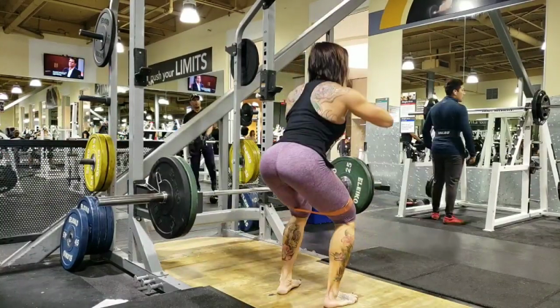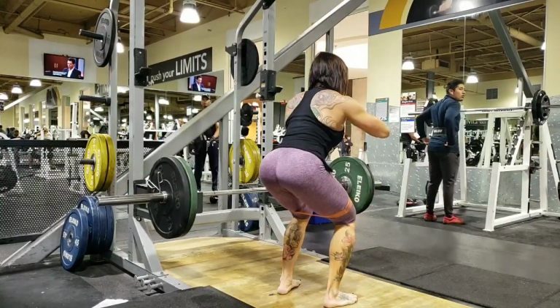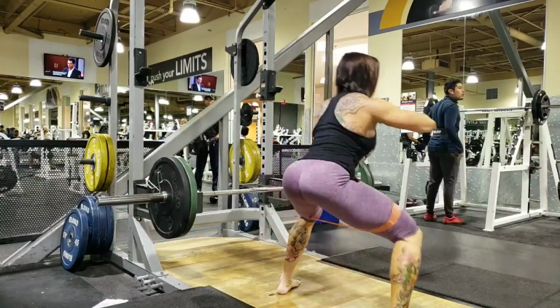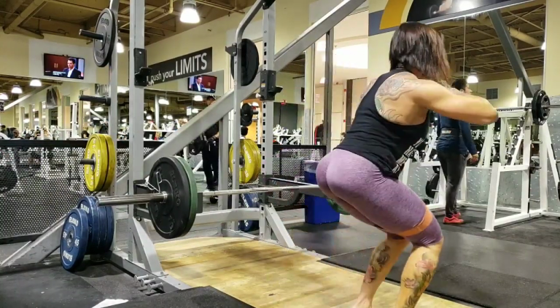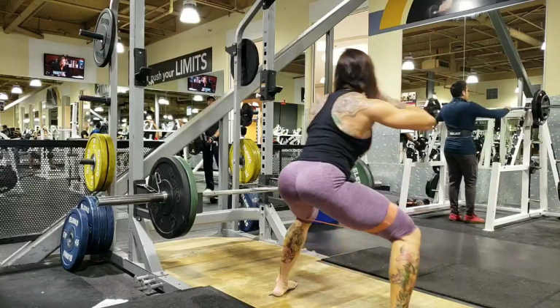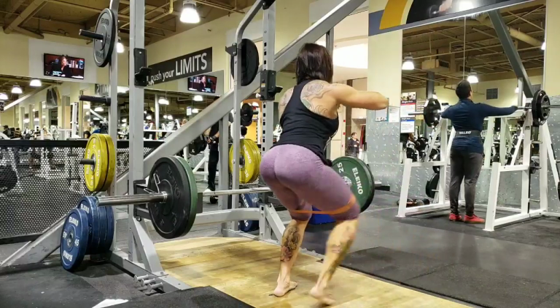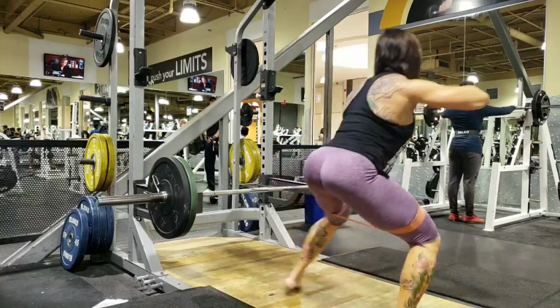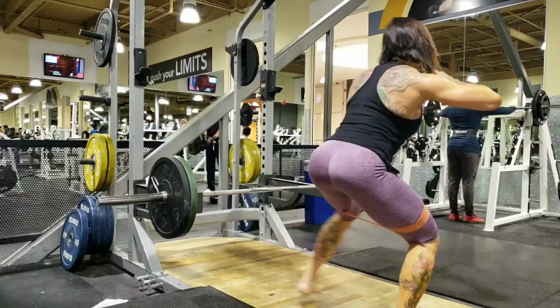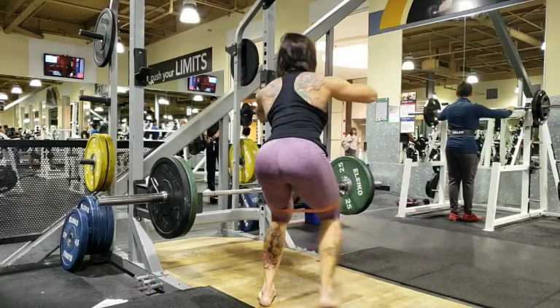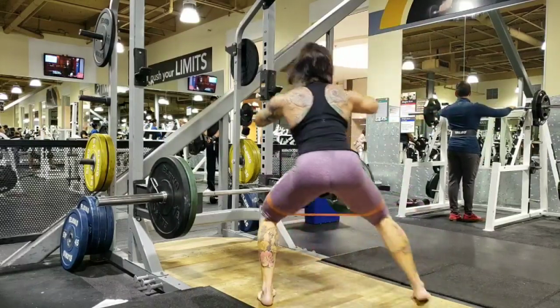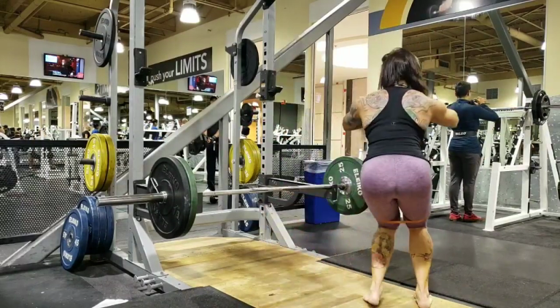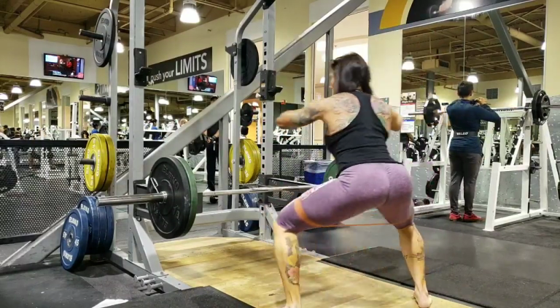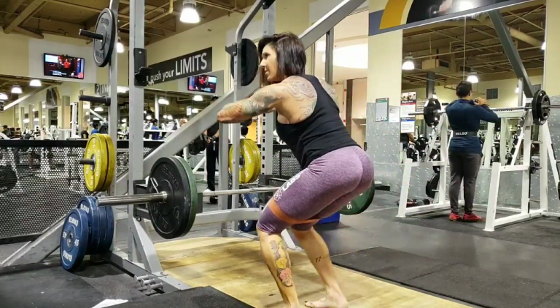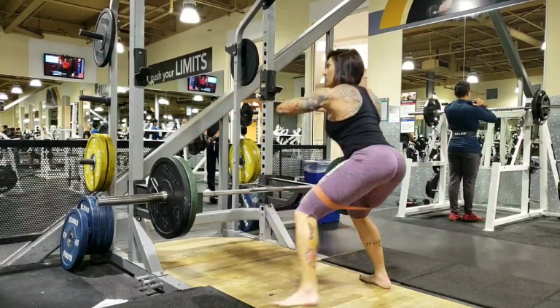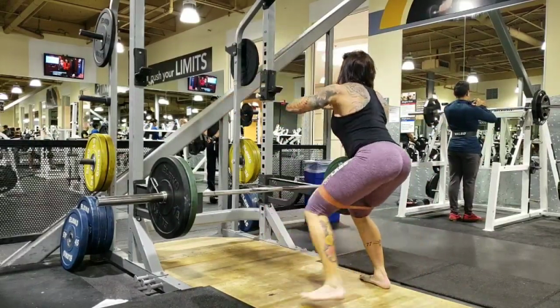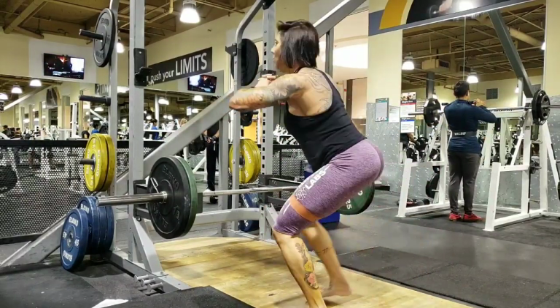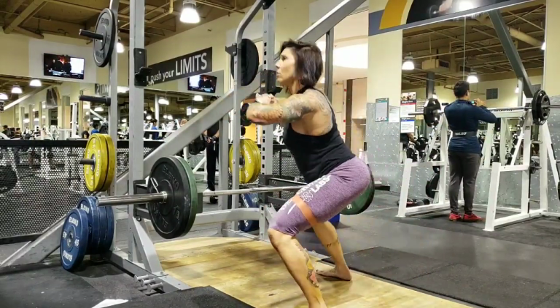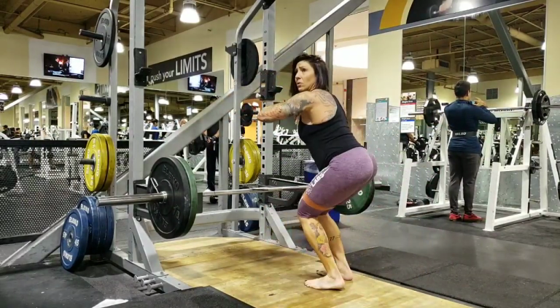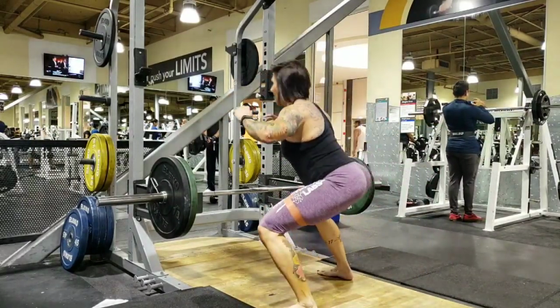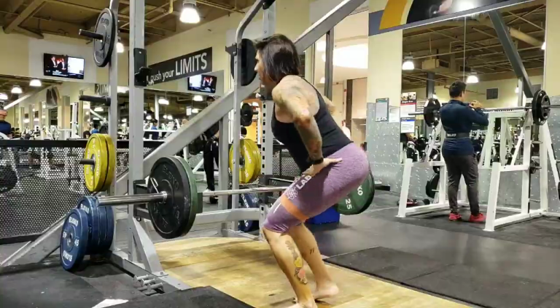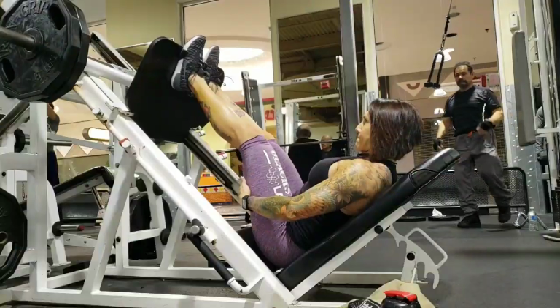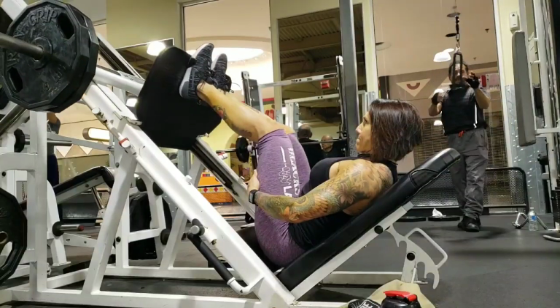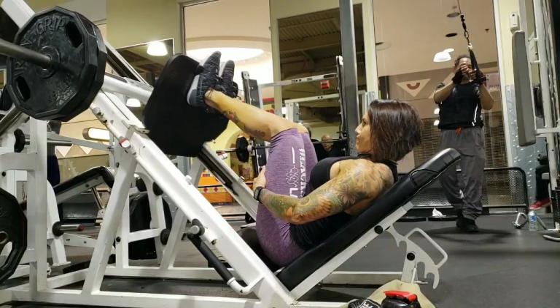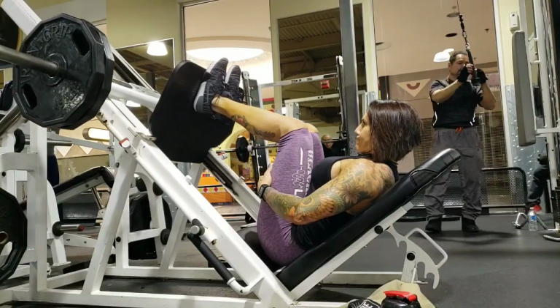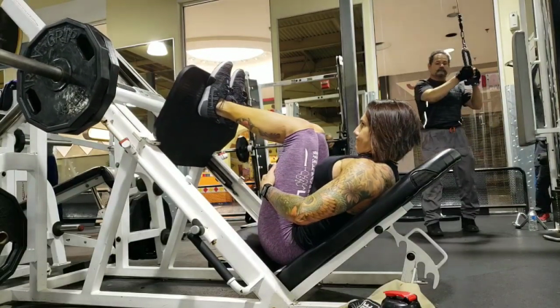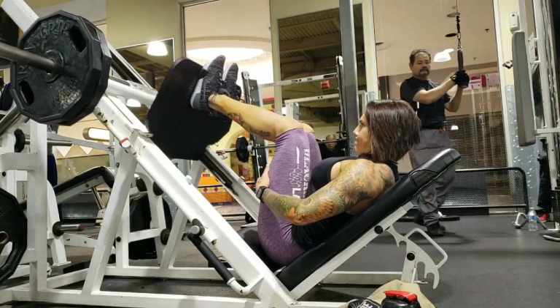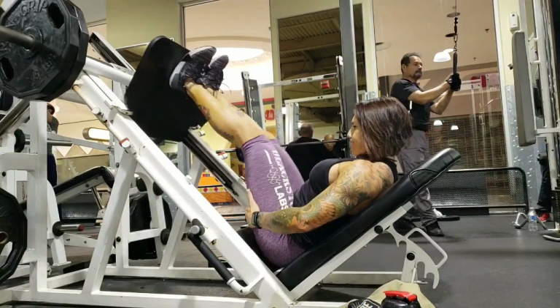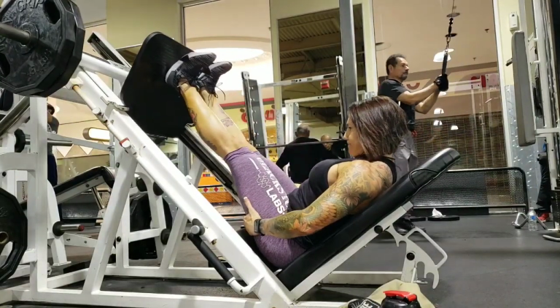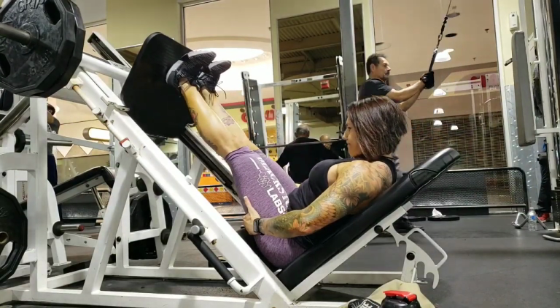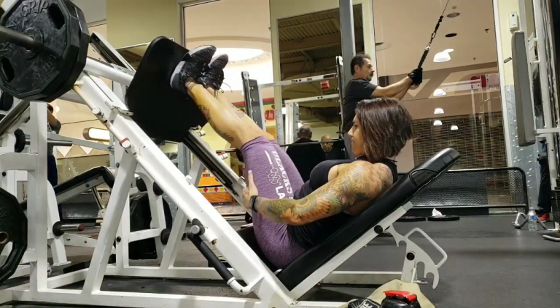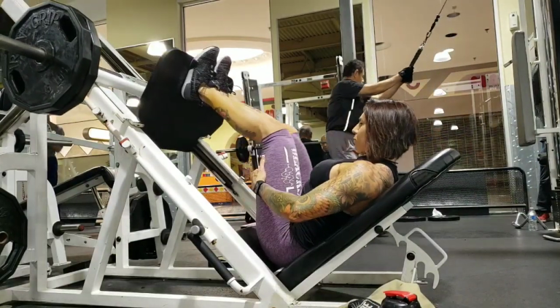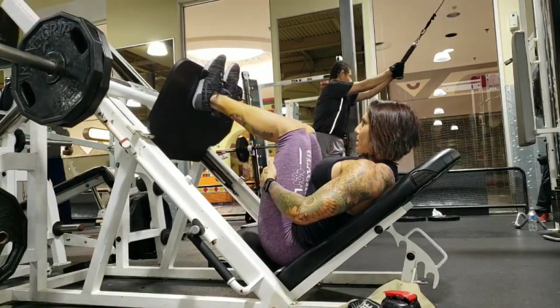For this particular one I supersetted it with band walks — just going back and forth with nice tight tension. I did four rounds of this, not very heavy.